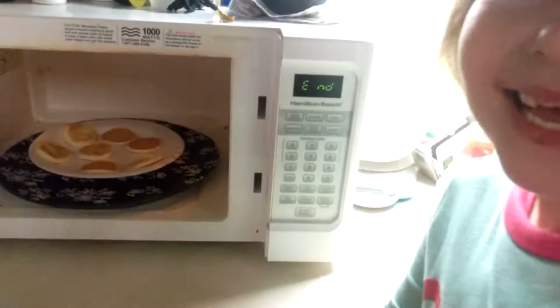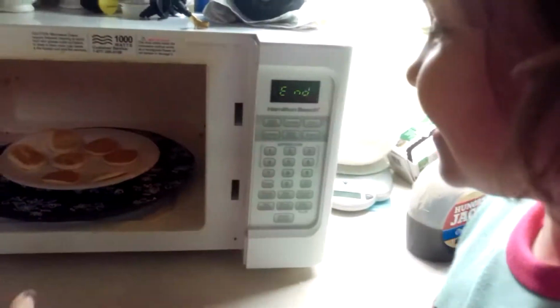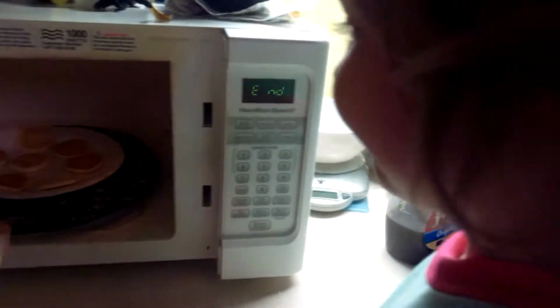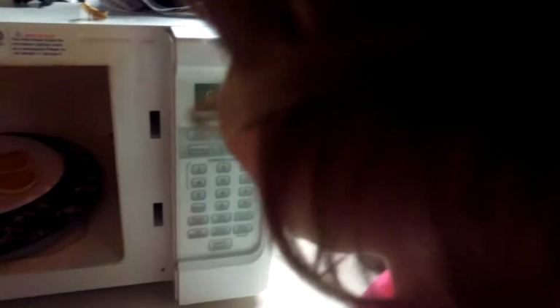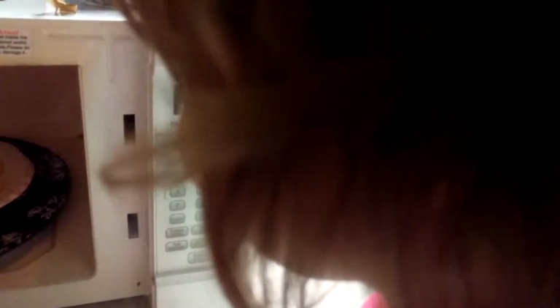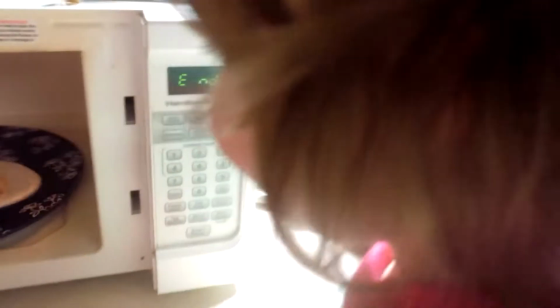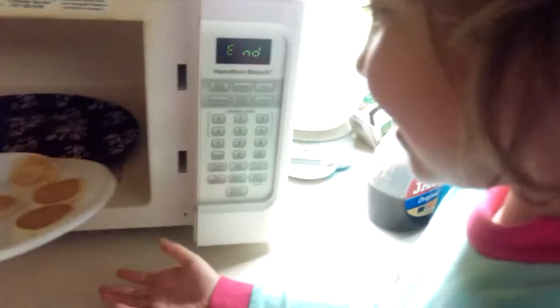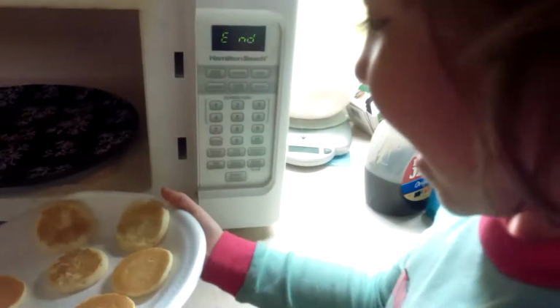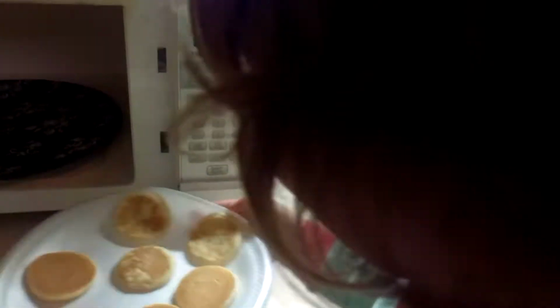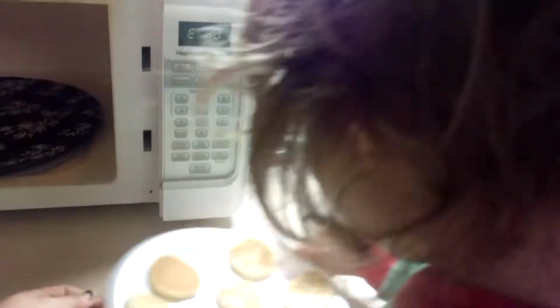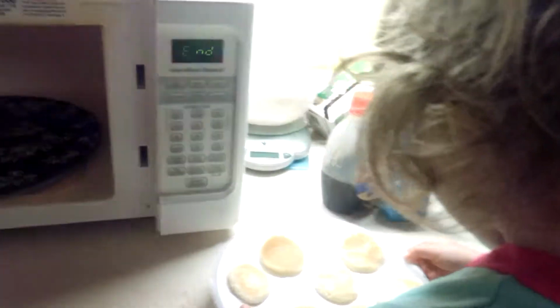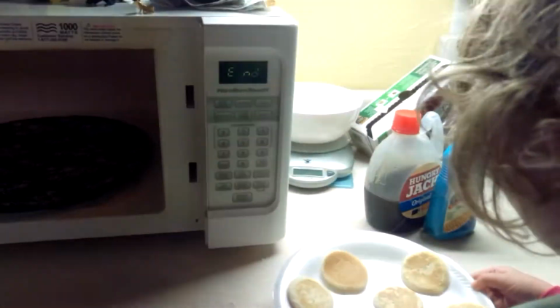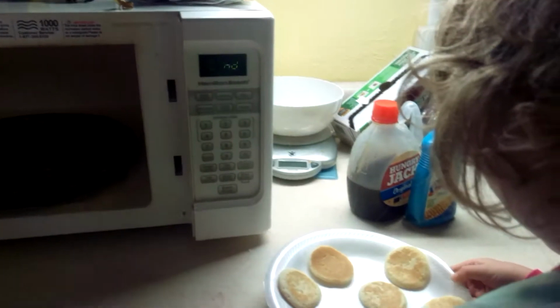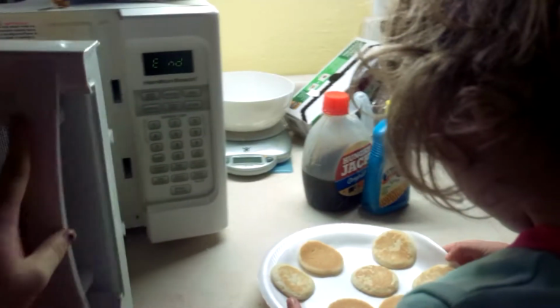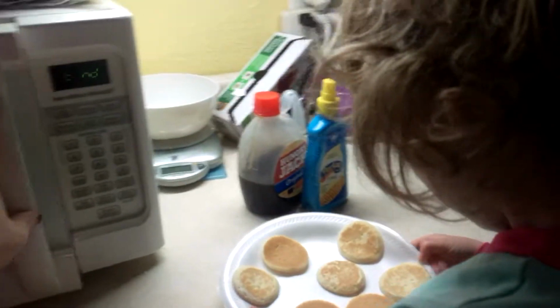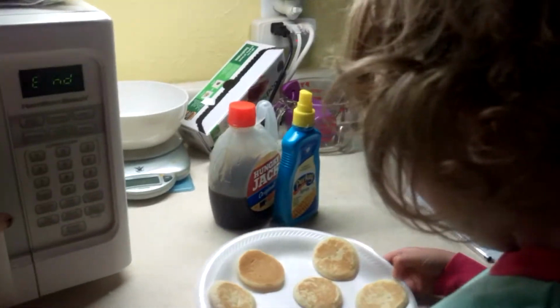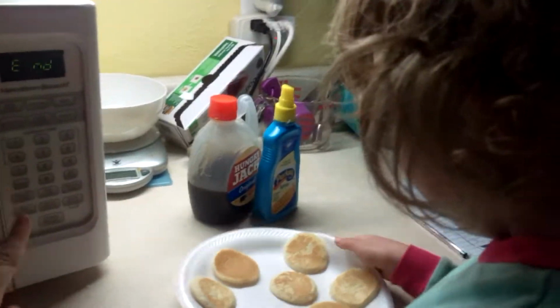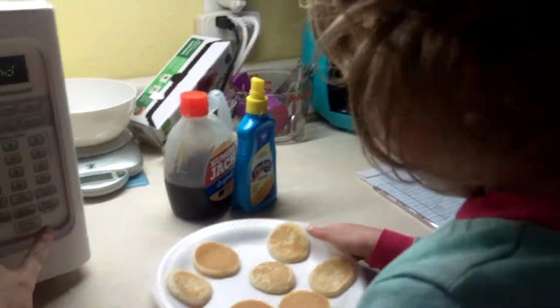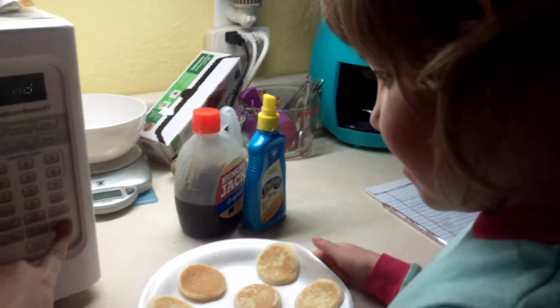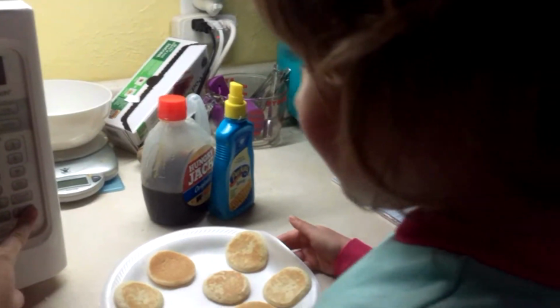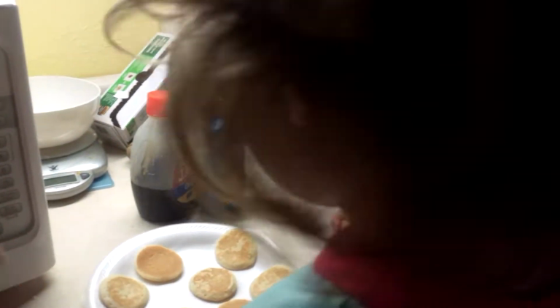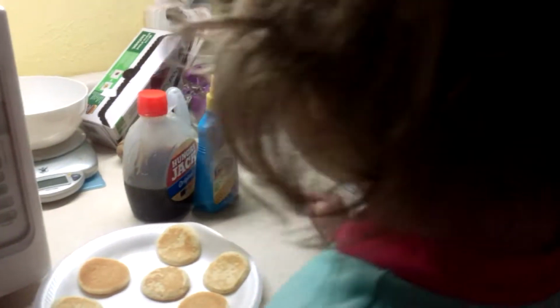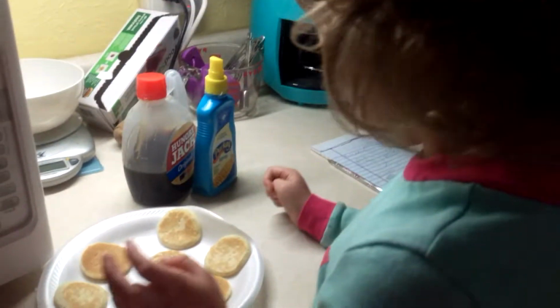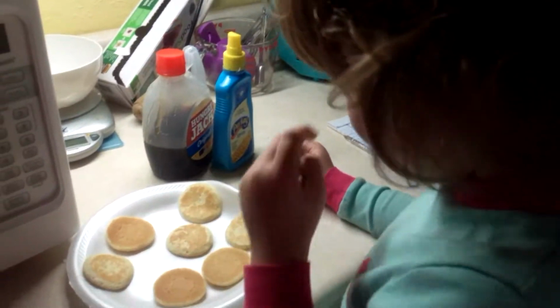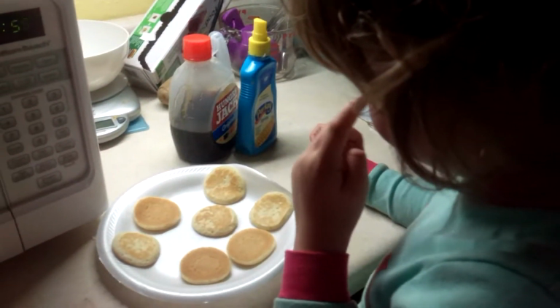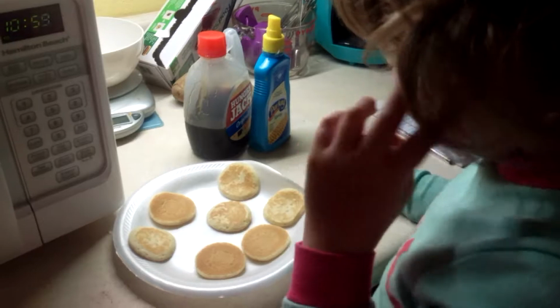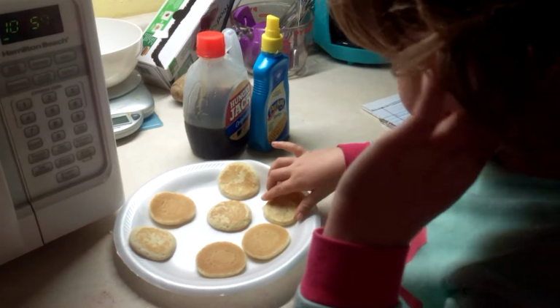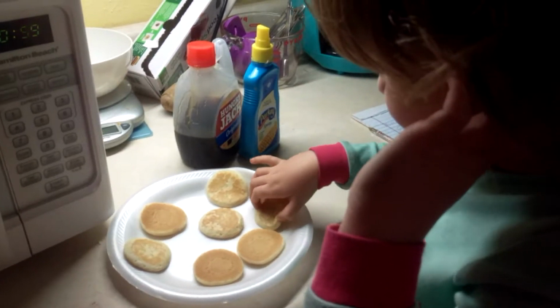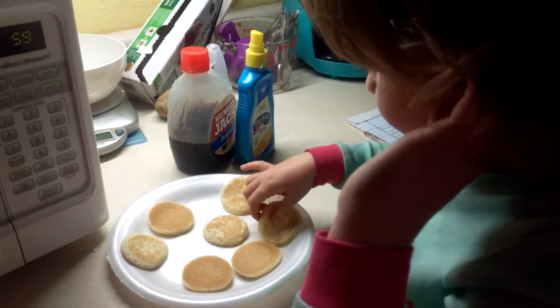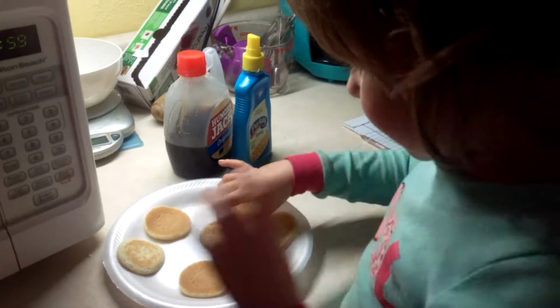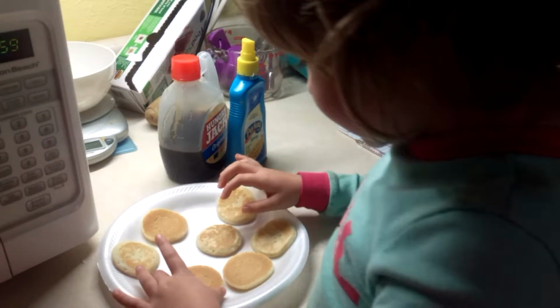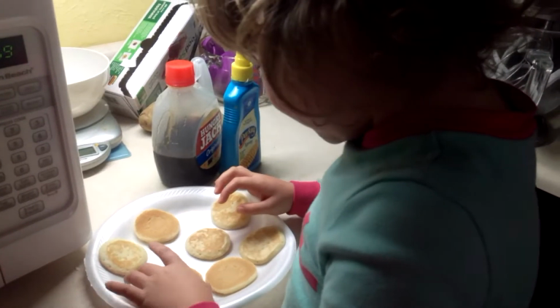All right, let's see if our pancakes are done. Whoops. It's silly — we kind of bent the plate, didn't we? Yeah. Maybe a minute was too long. Maybe 50 seconds would have been plenty.